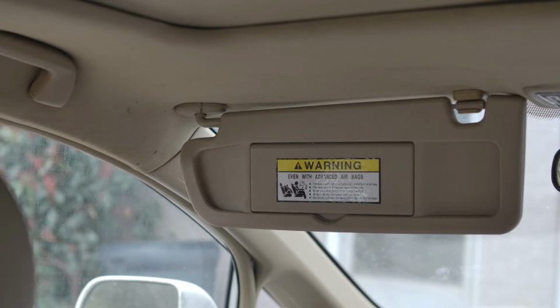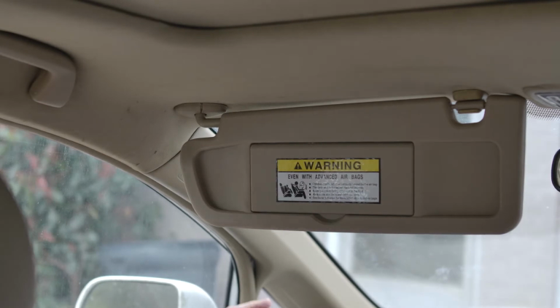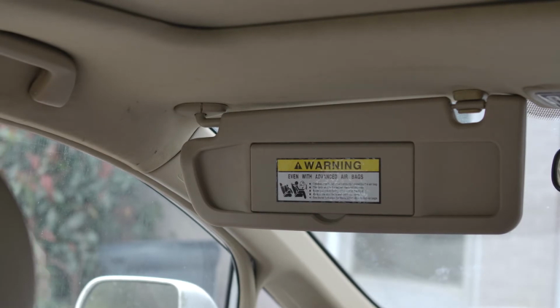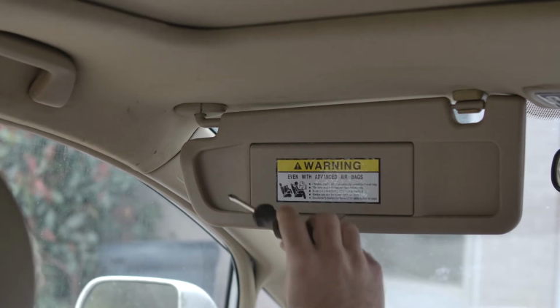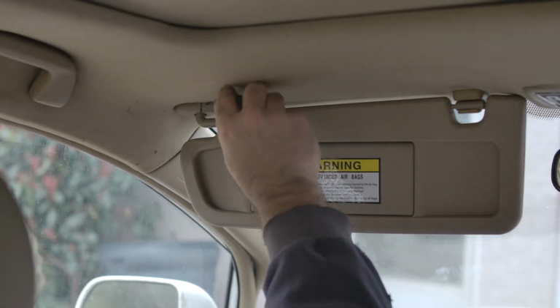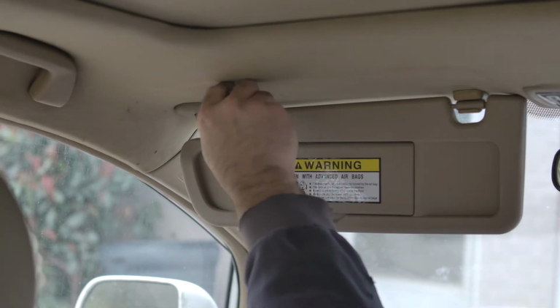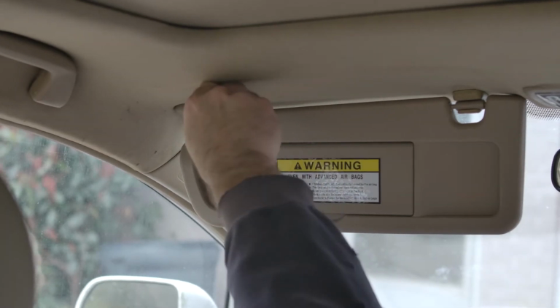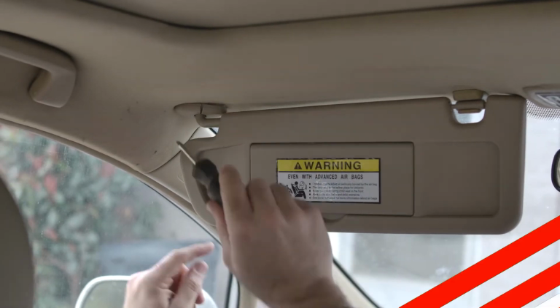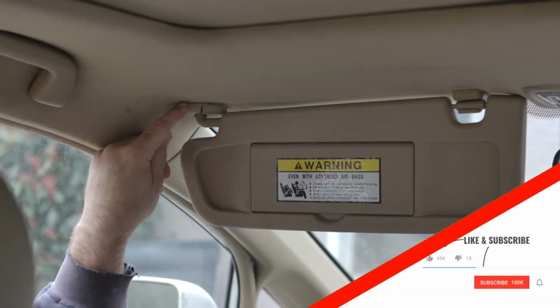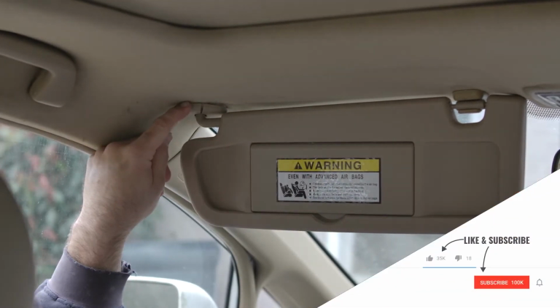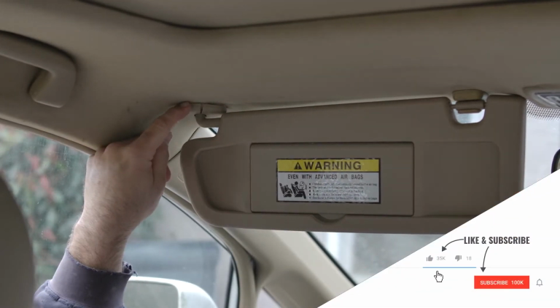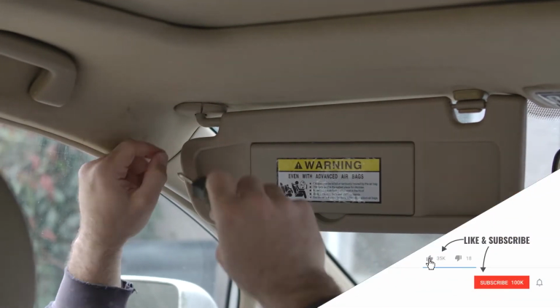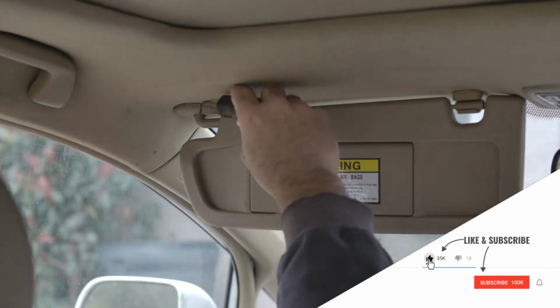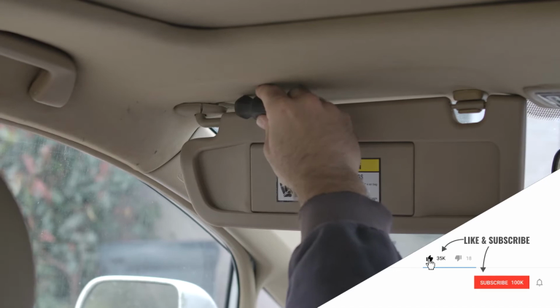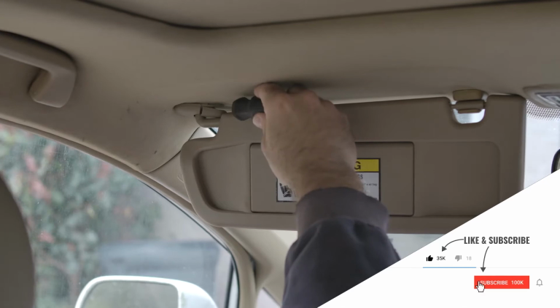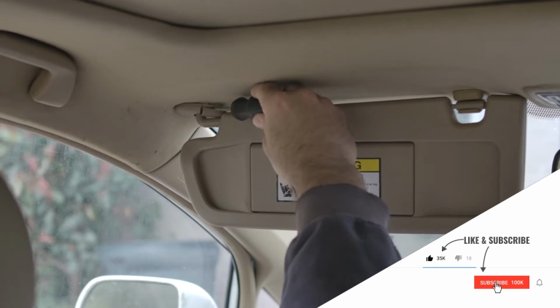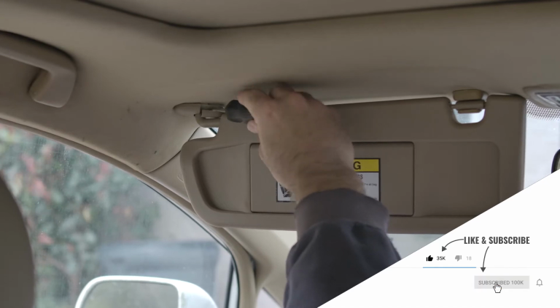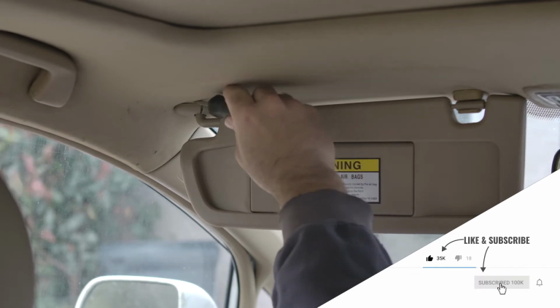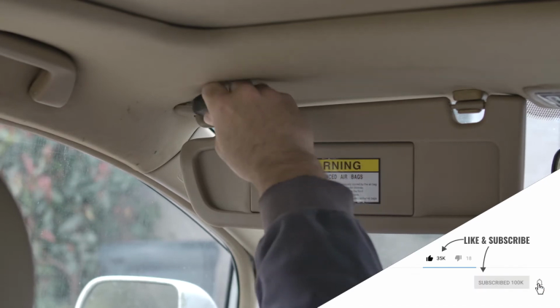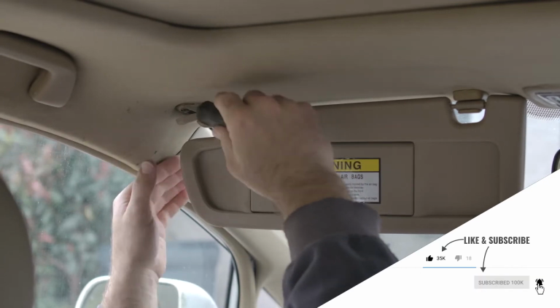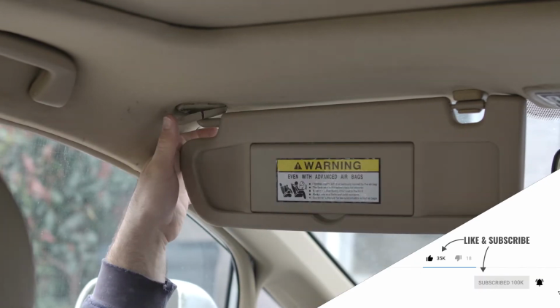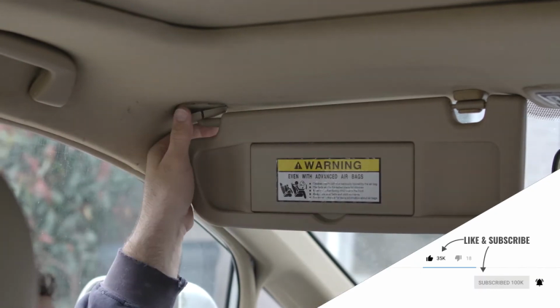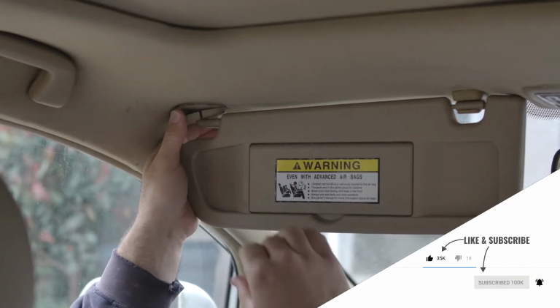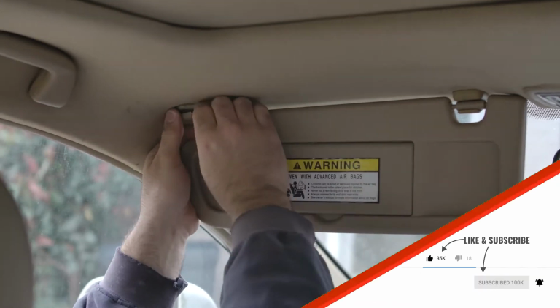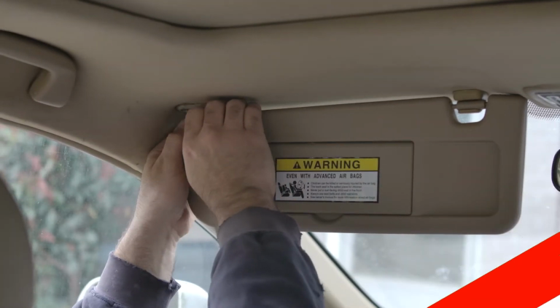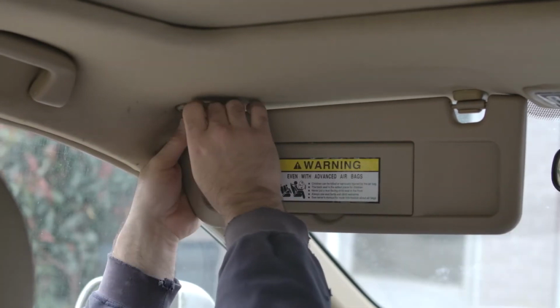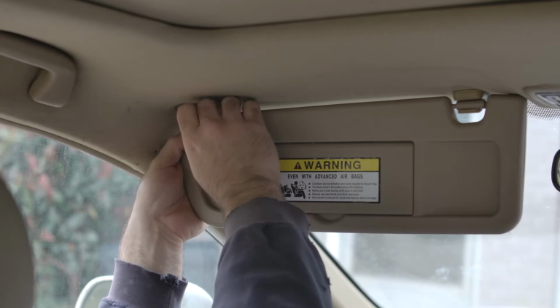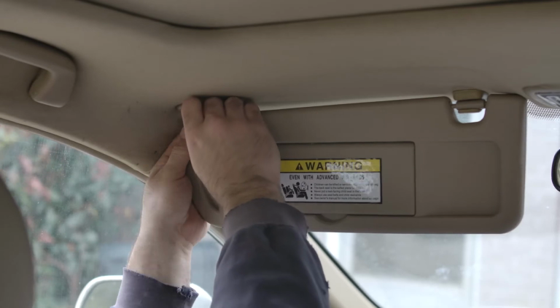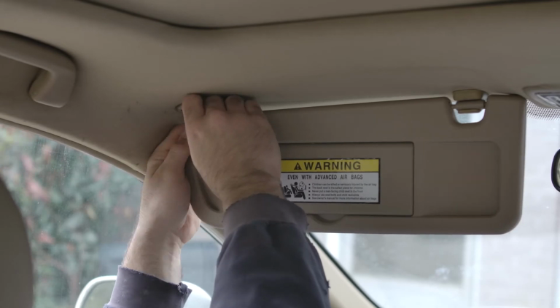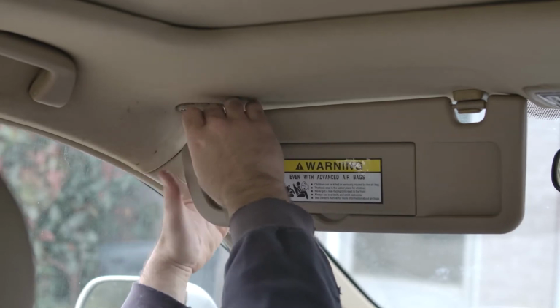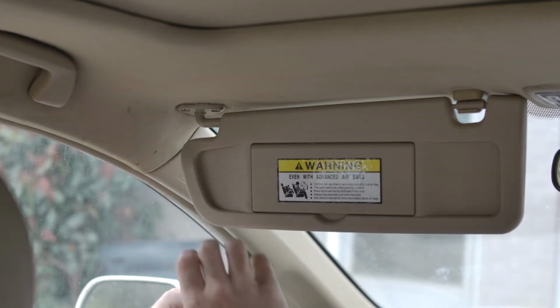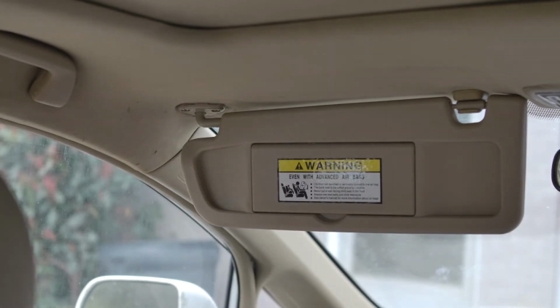To do this, you're going to take off this little piece right up here. You can take your flathead screwdriver and just kind of pry it off there a little bit. Yours may be harder to get off than mine — I've taken it off a few times and had to replace this.